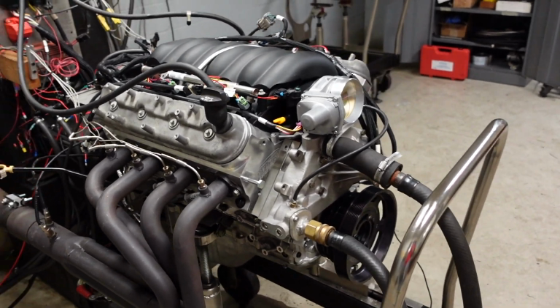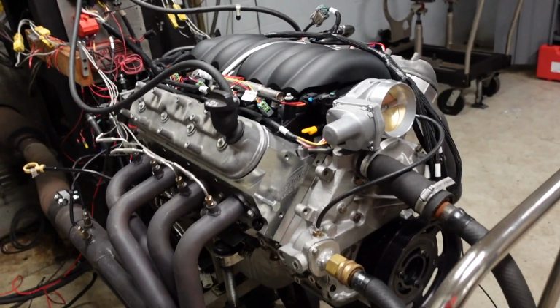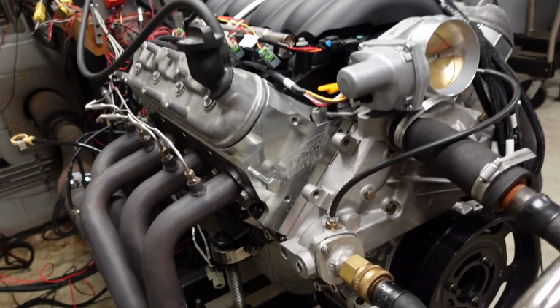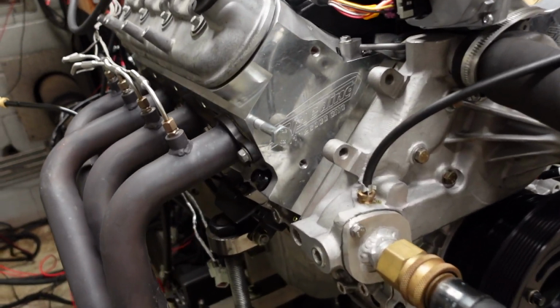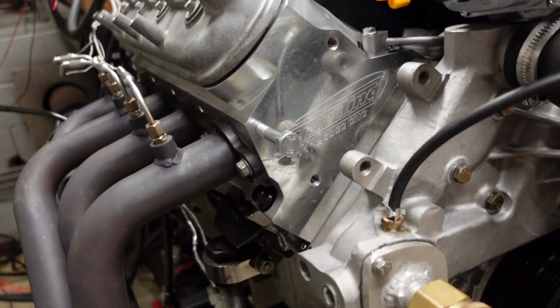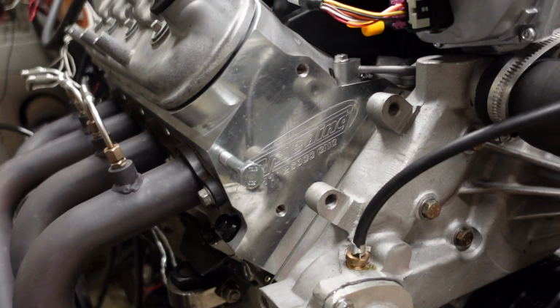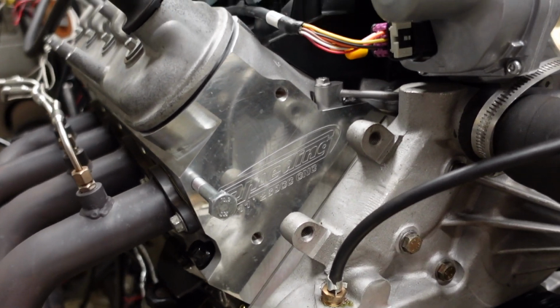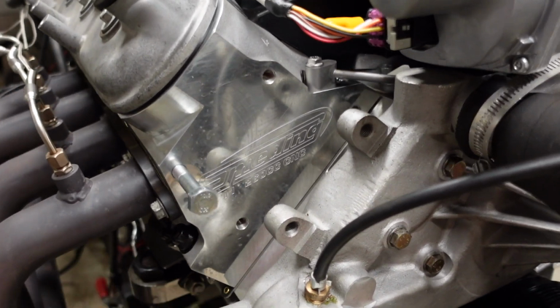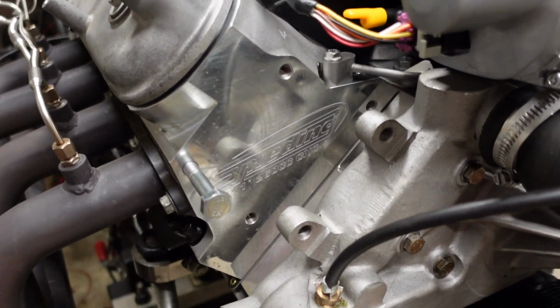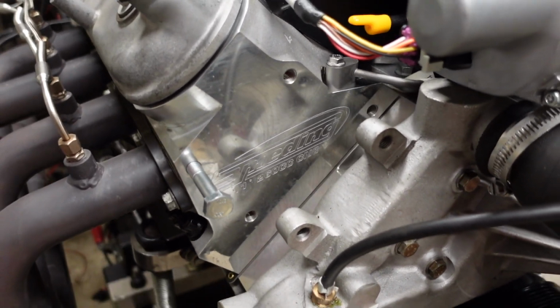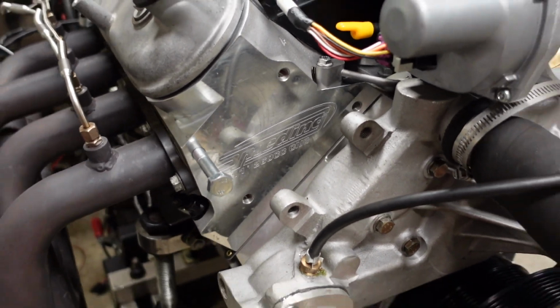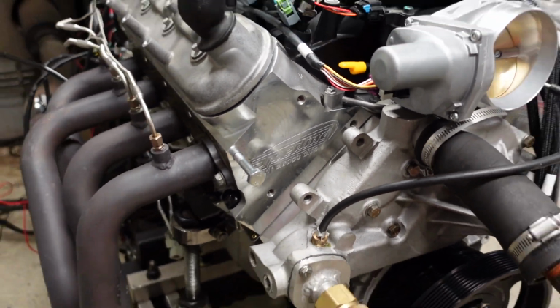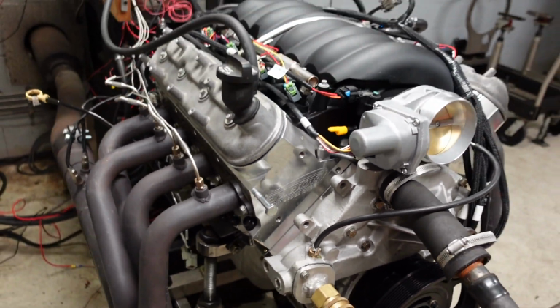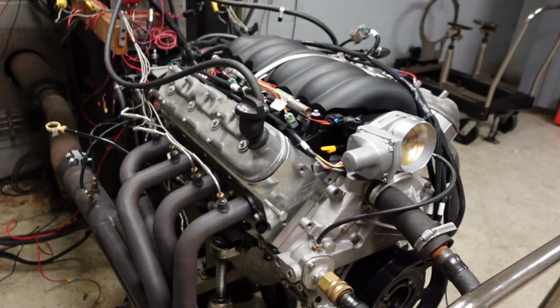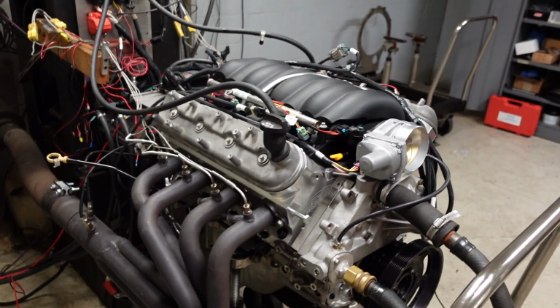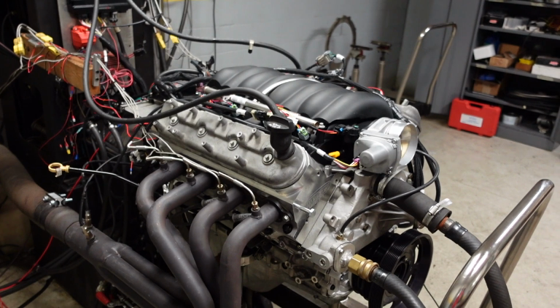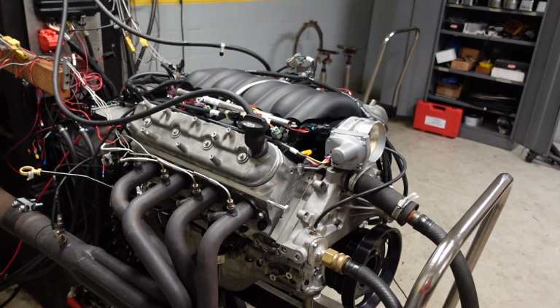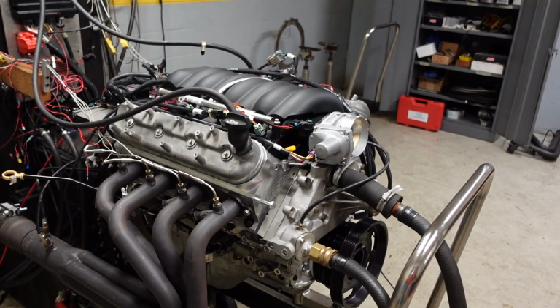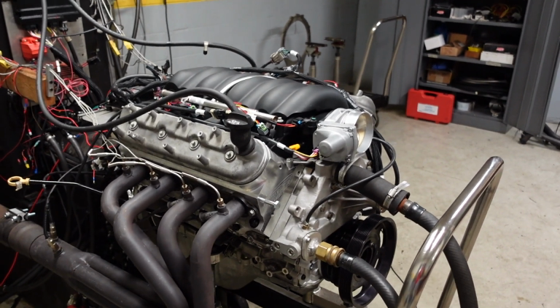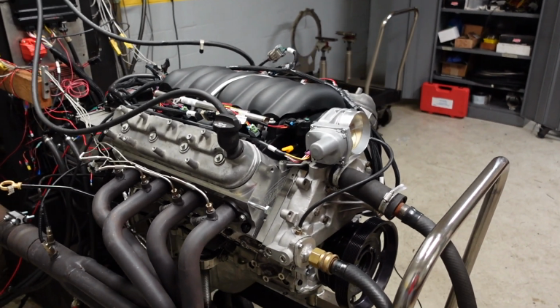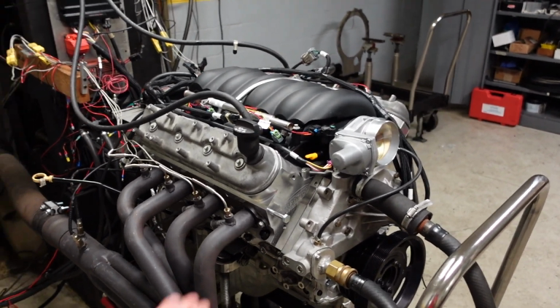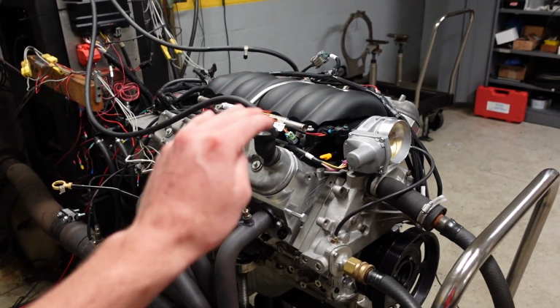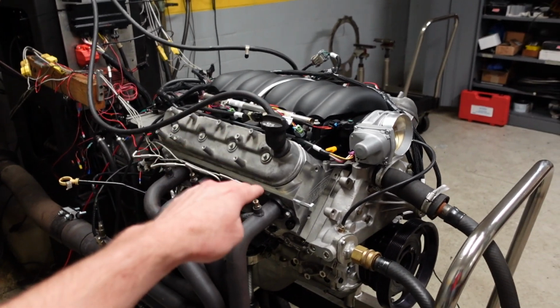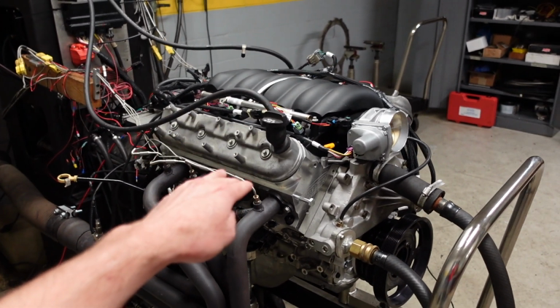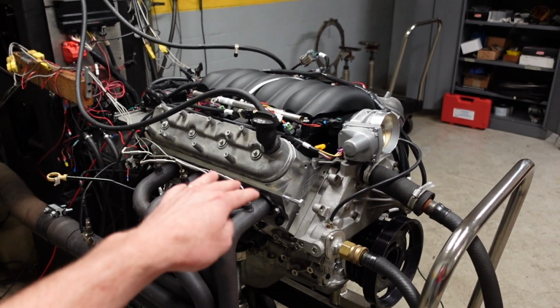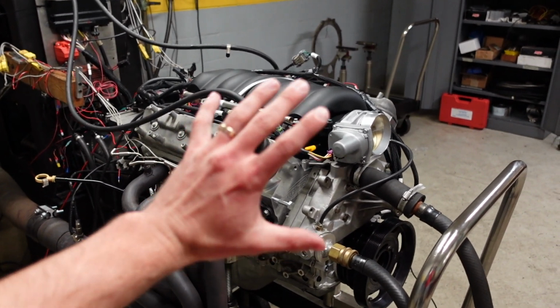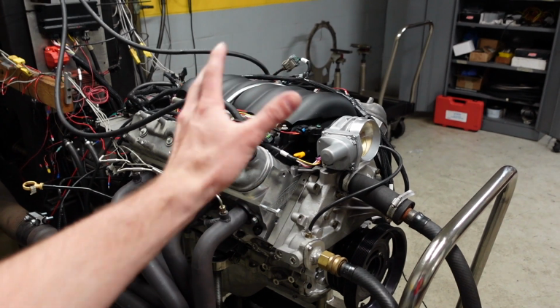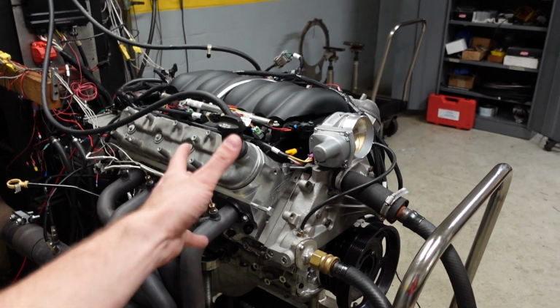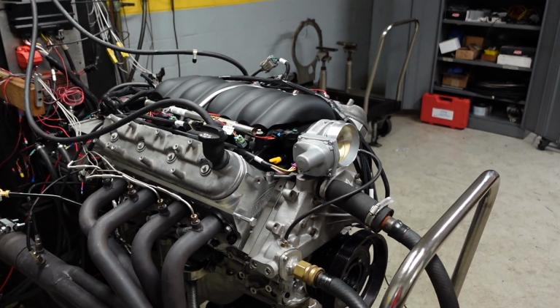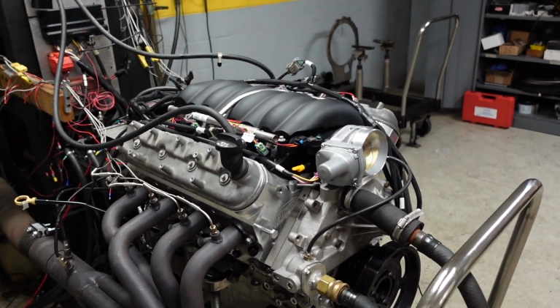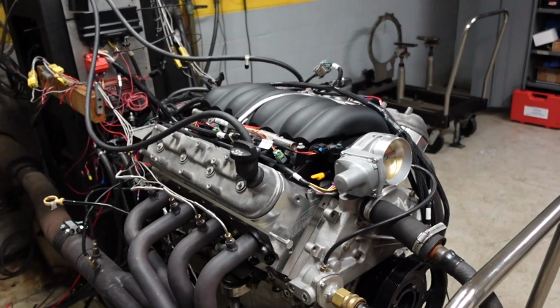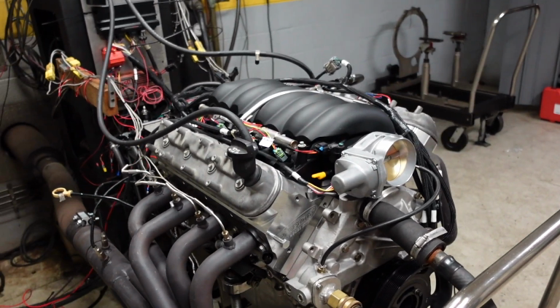The engine is running our 11-degree 260cc cylinder head. It is 9 to 1 compression and the camshaft is designed for a positive displacement supercharger.